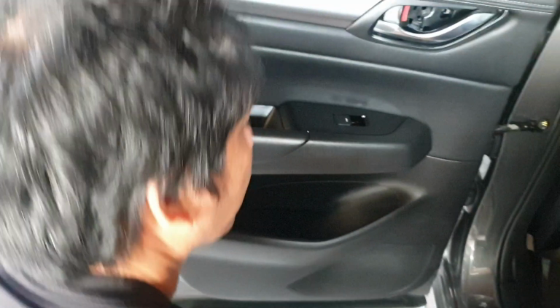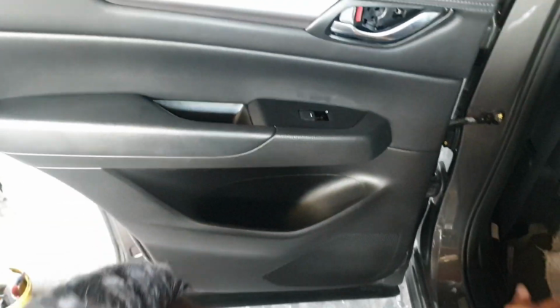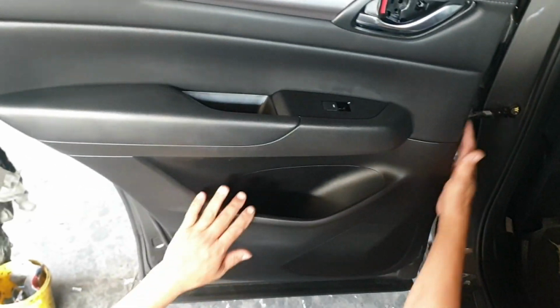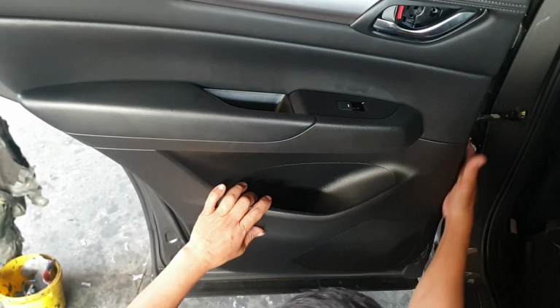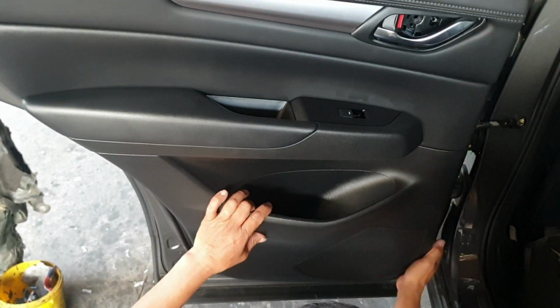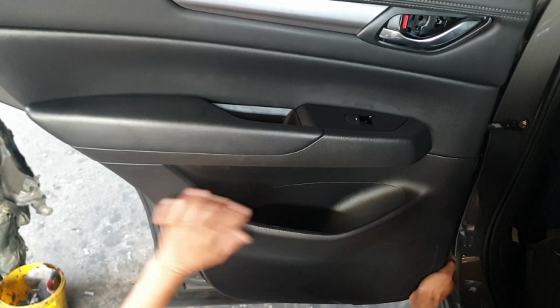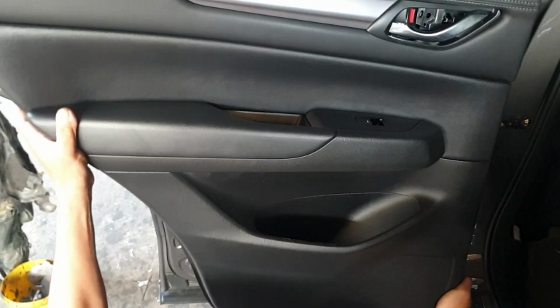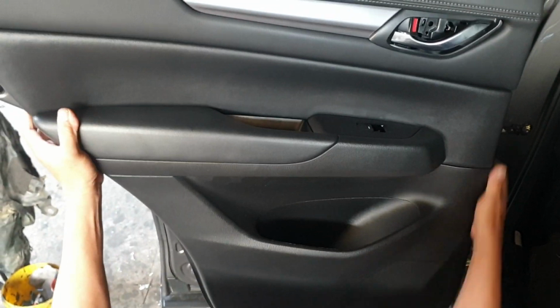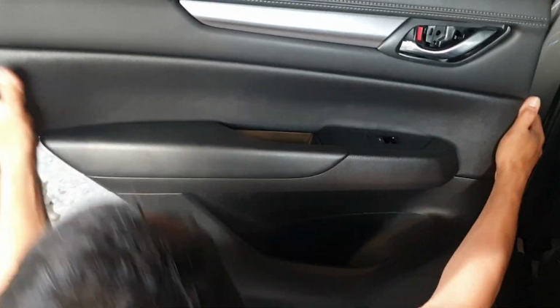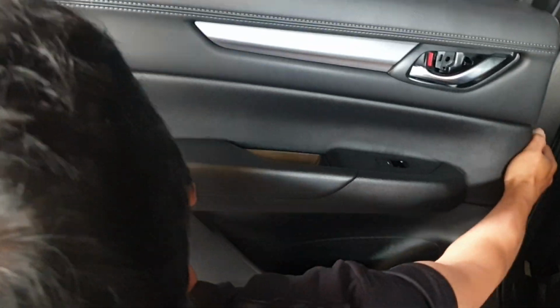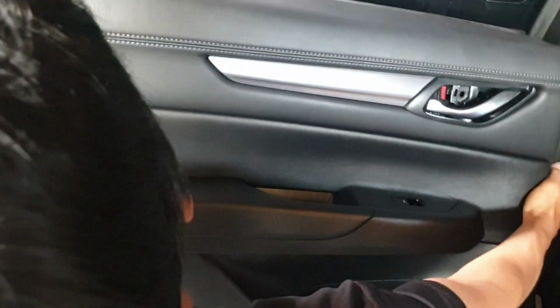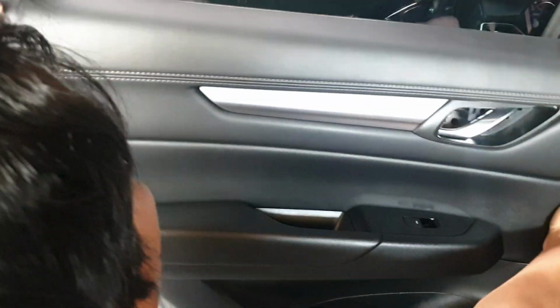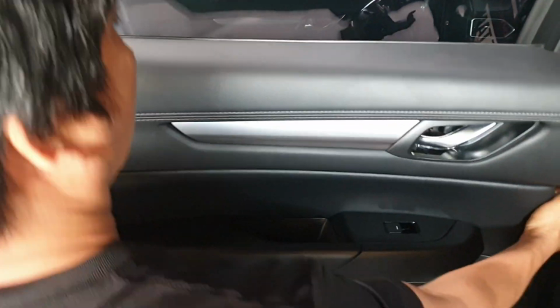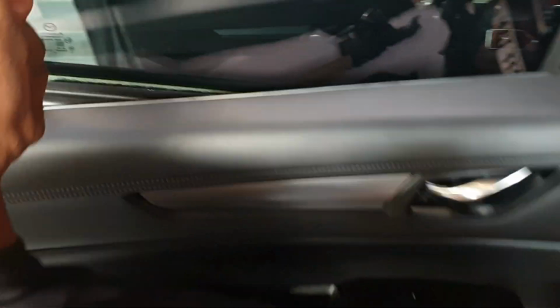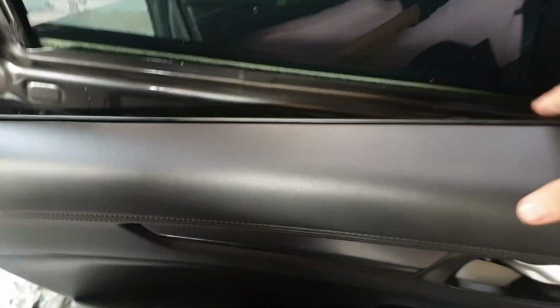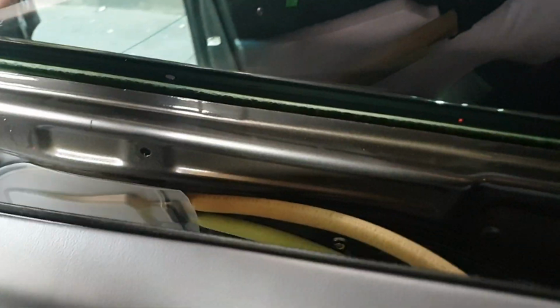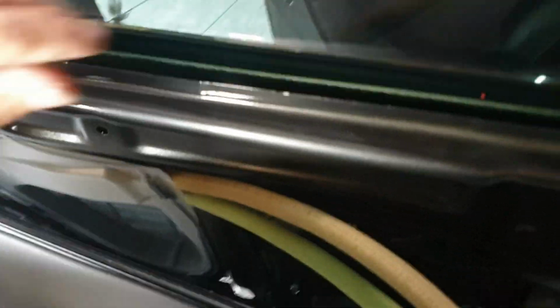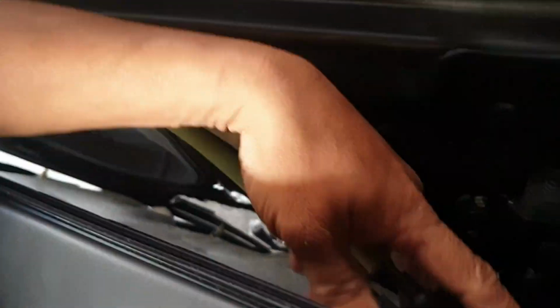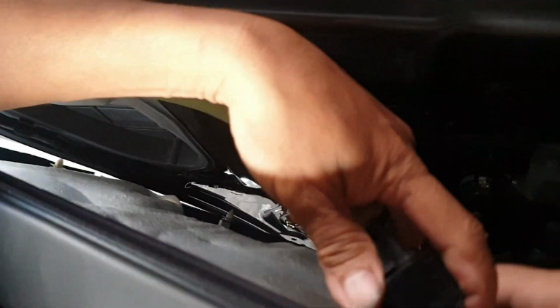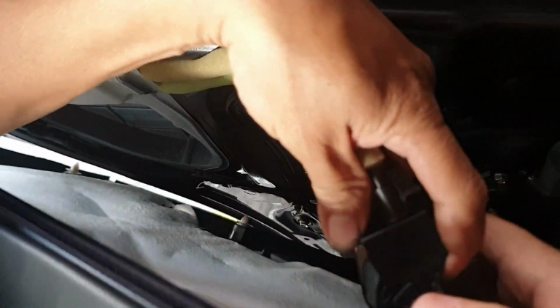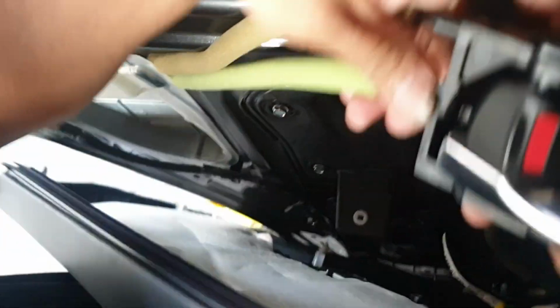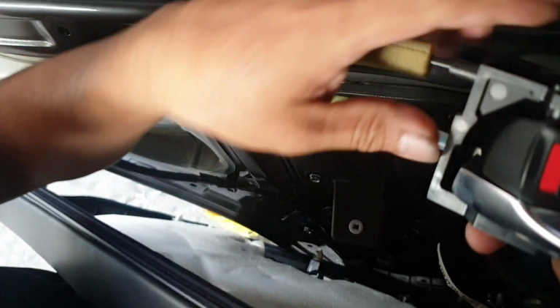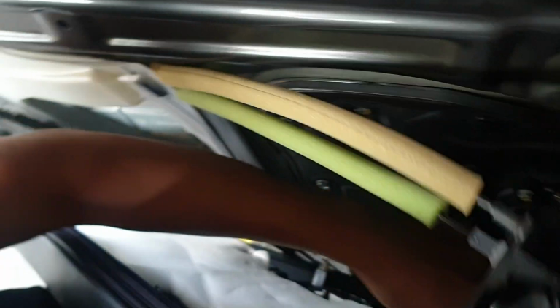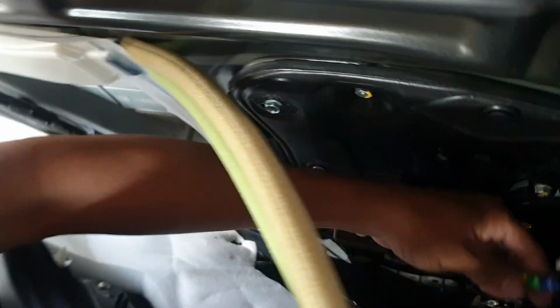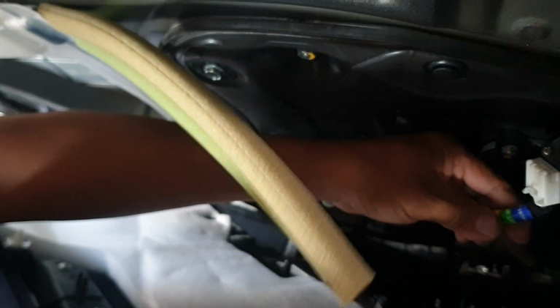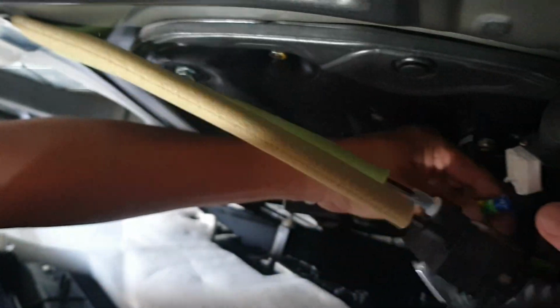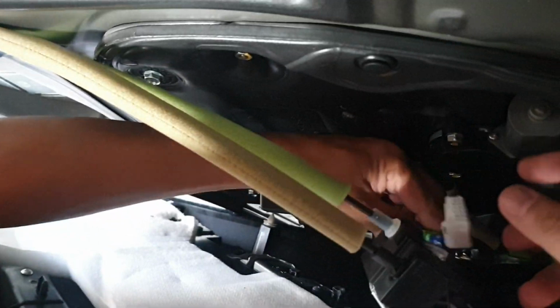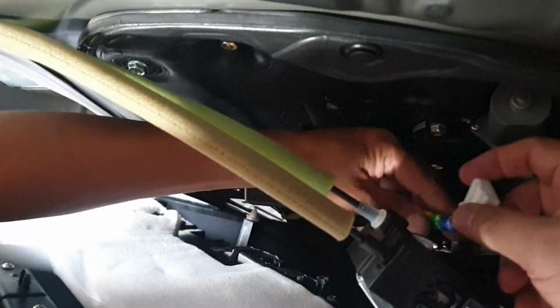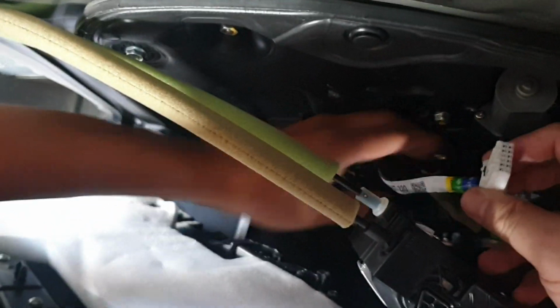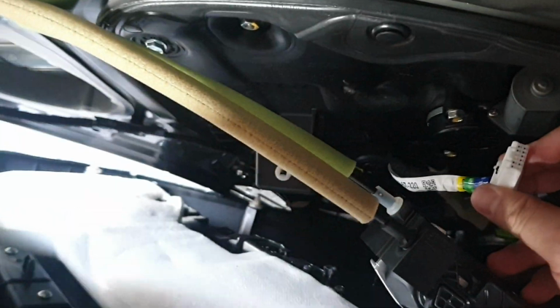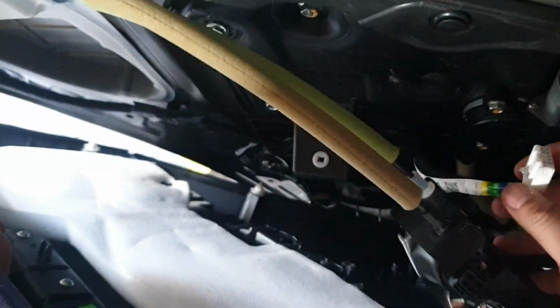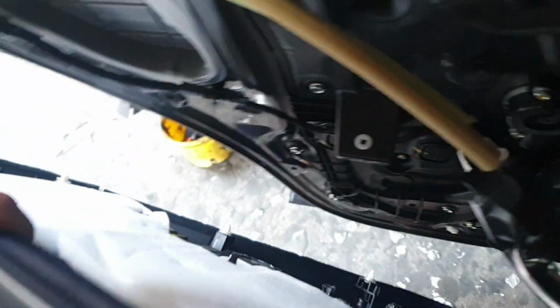Then pop open the panel. Remove the door latch and the wire of the power window switch.